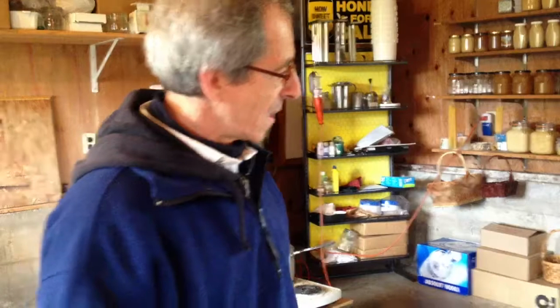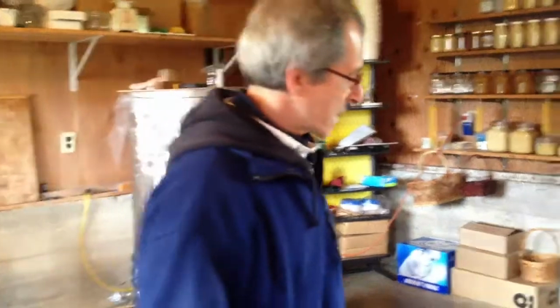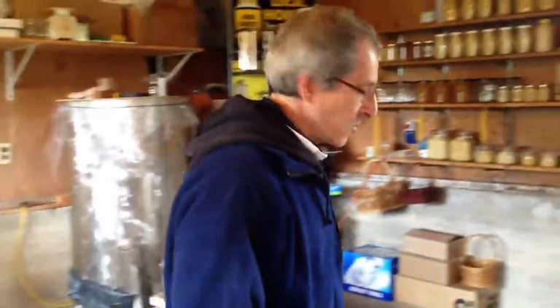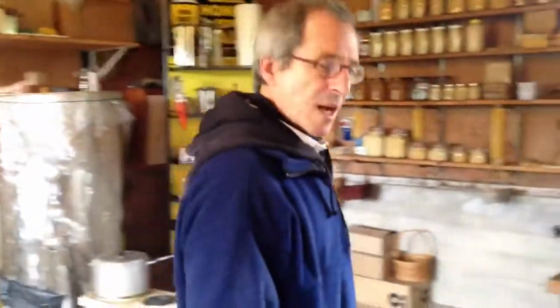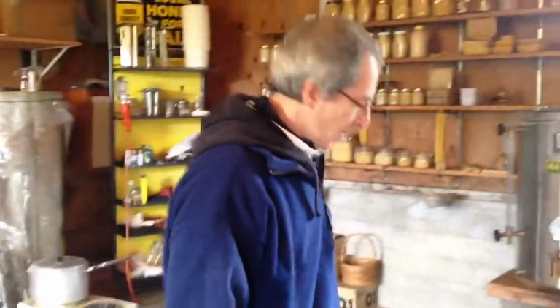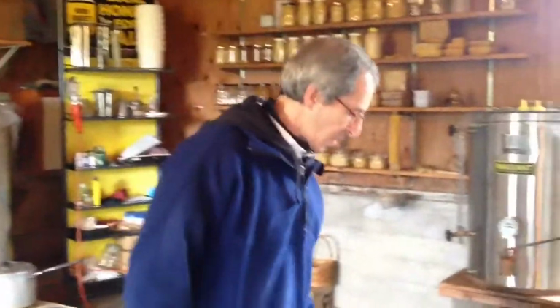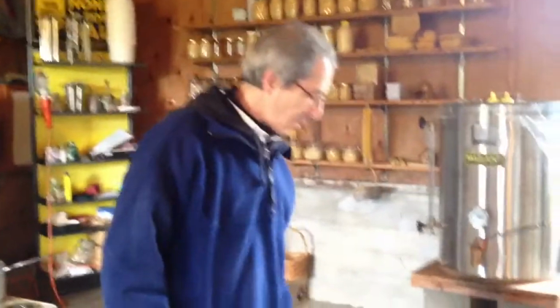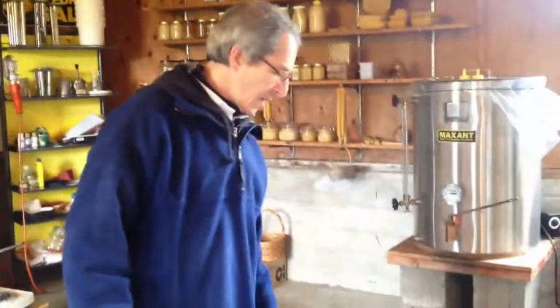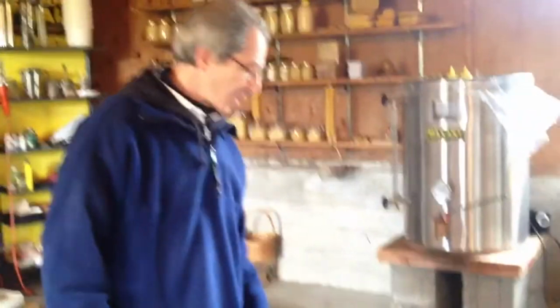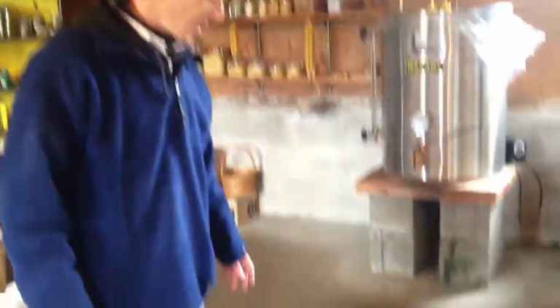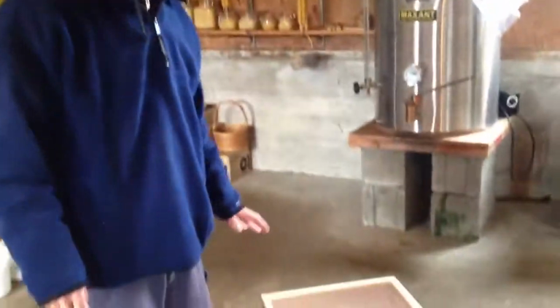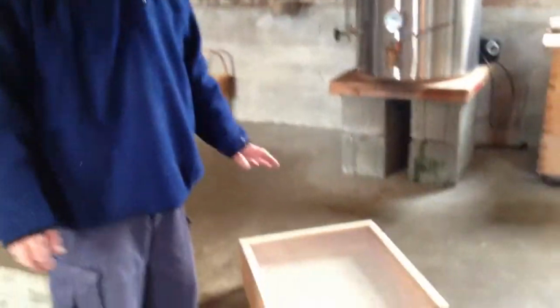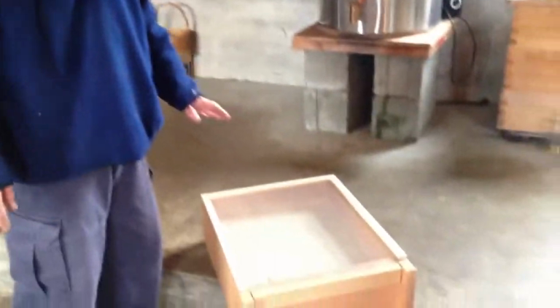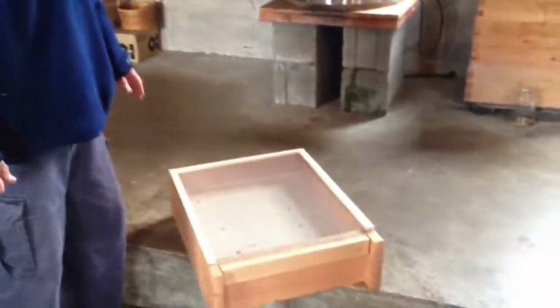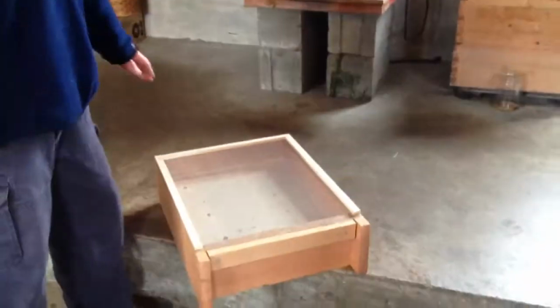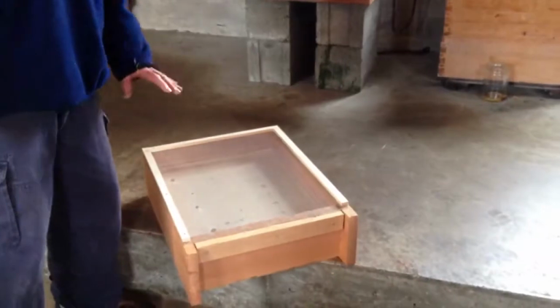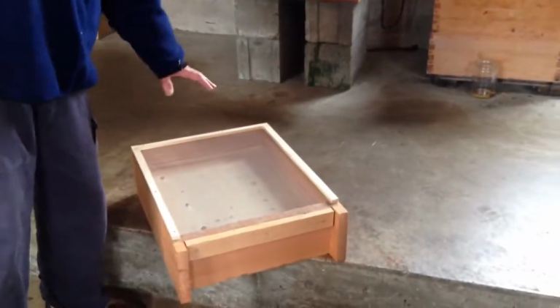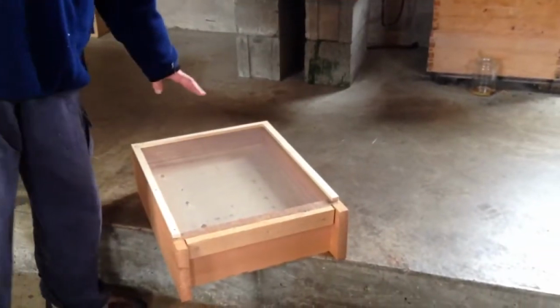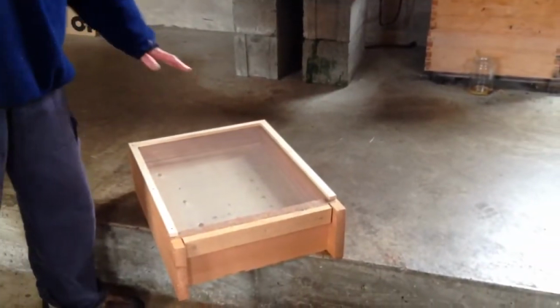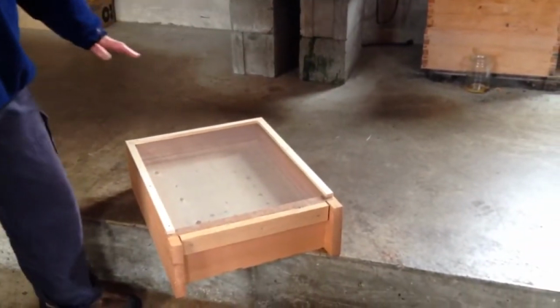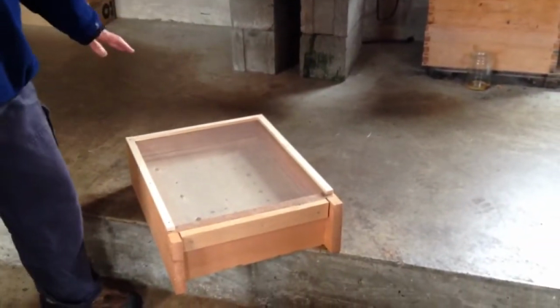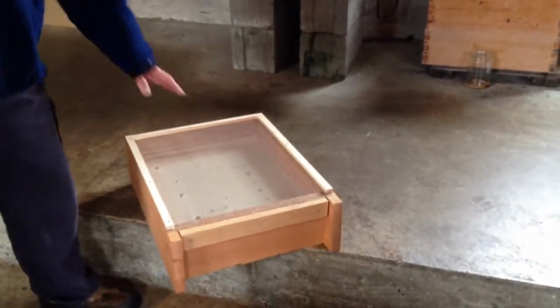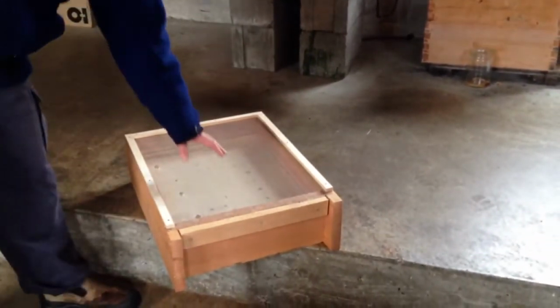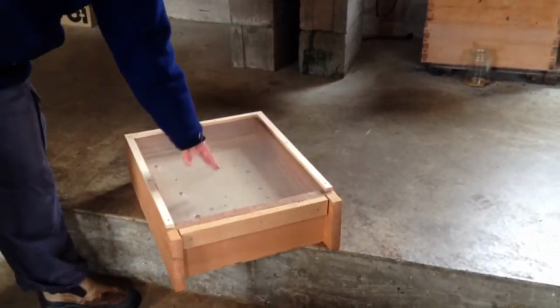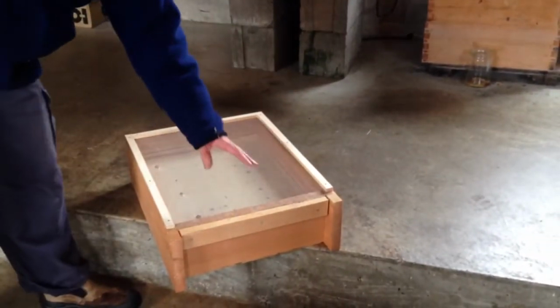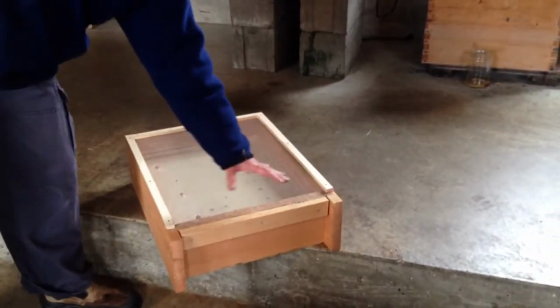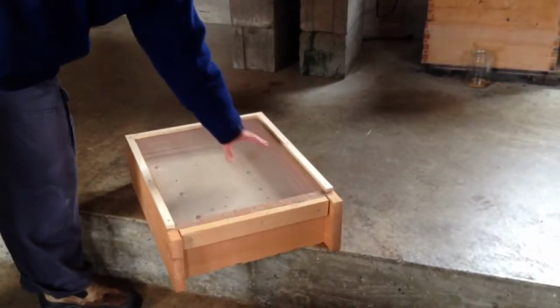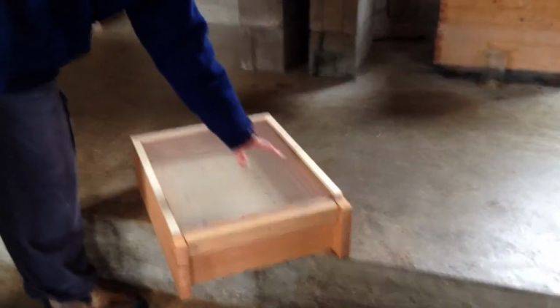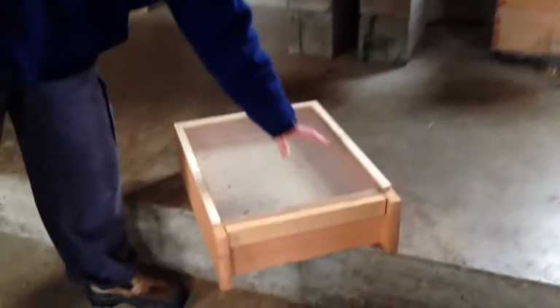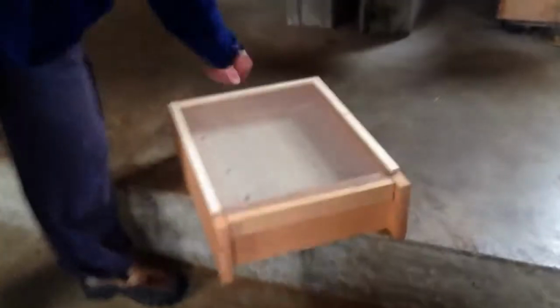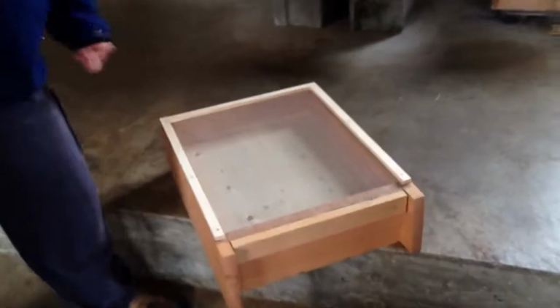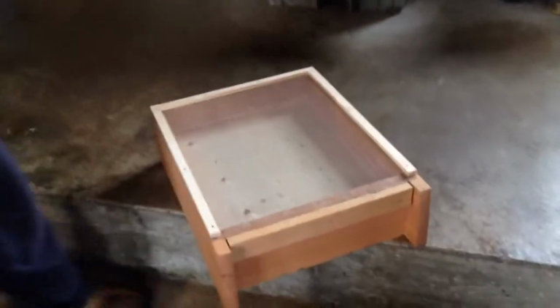This is a new style screen bottom board. The old style bottom board would have looked similar, but they wouldn't have had the screening — you would have had solid plywood, cedar, or pine.